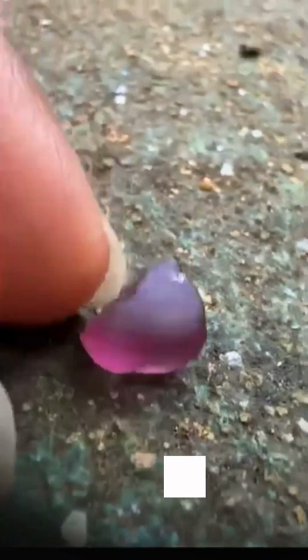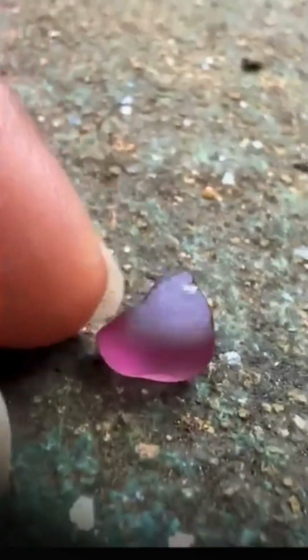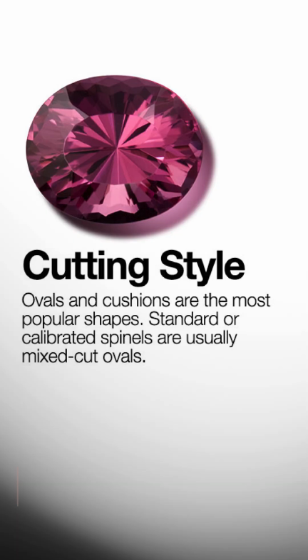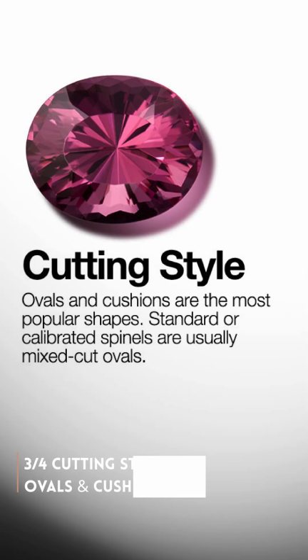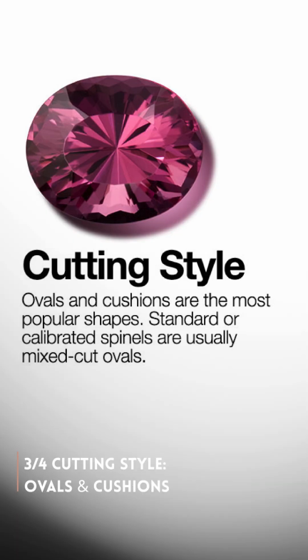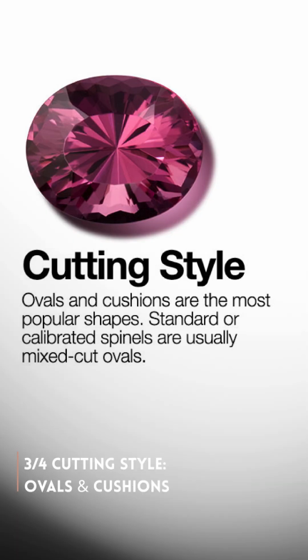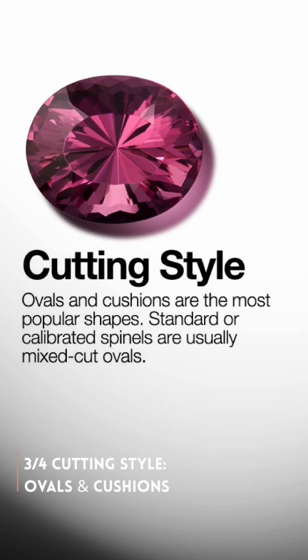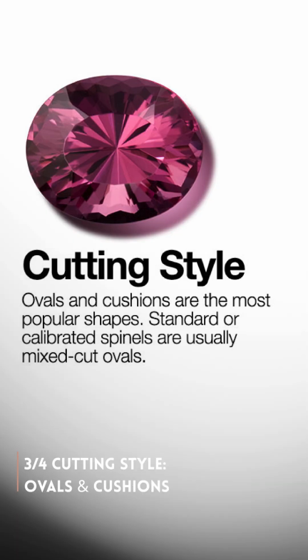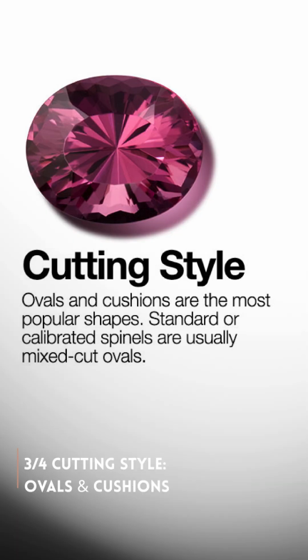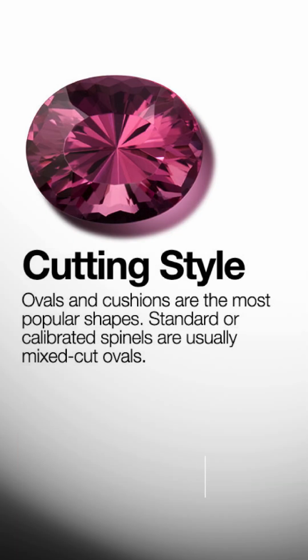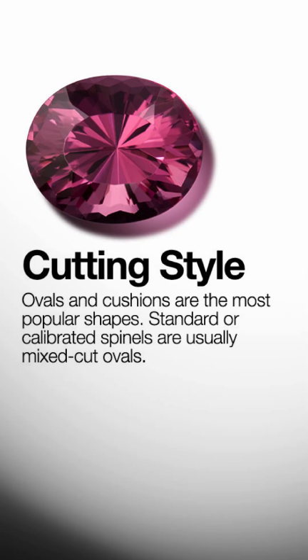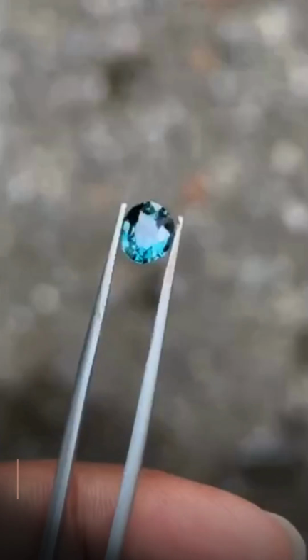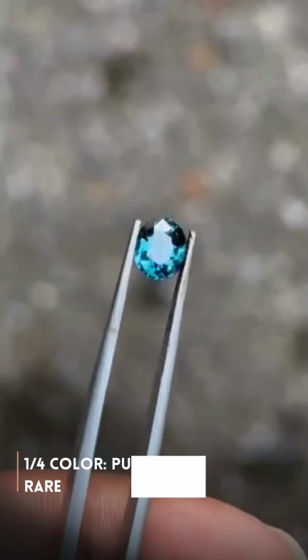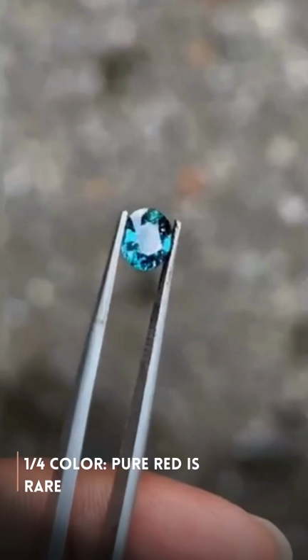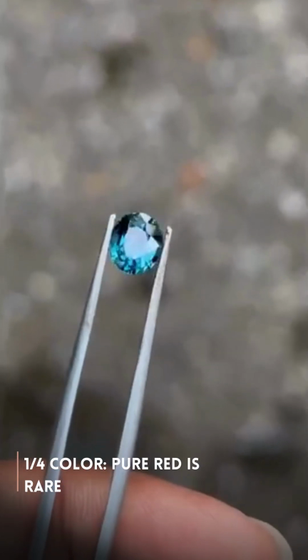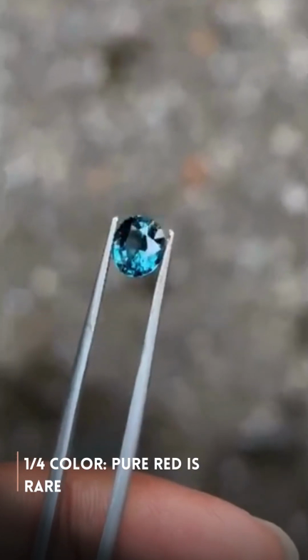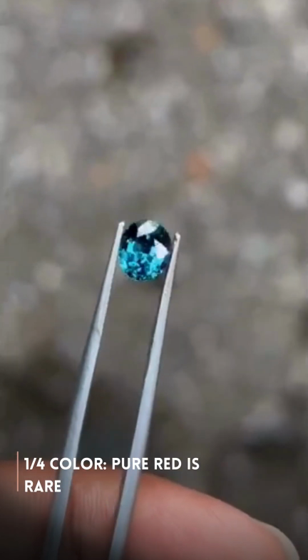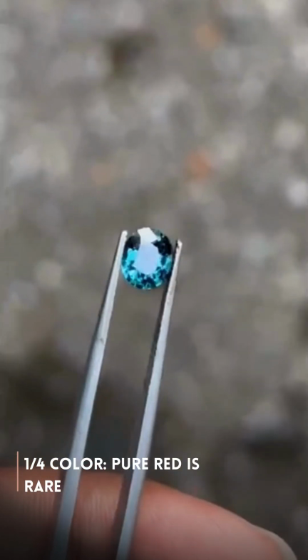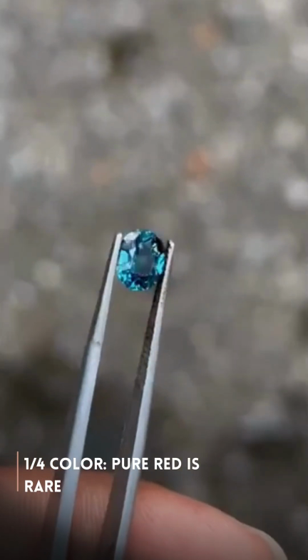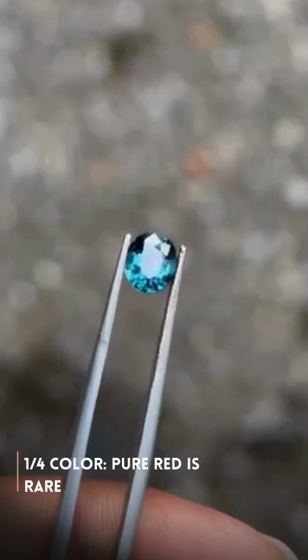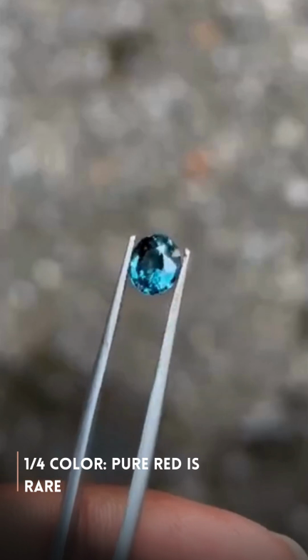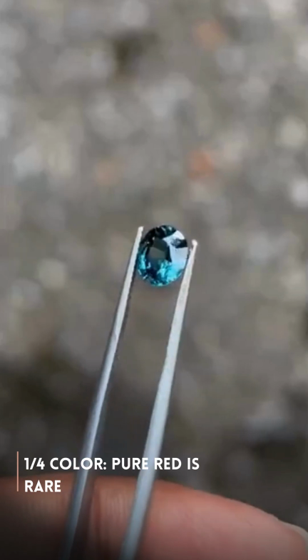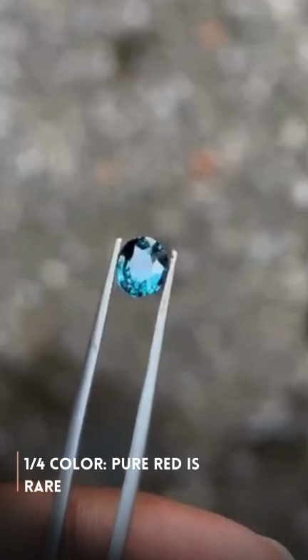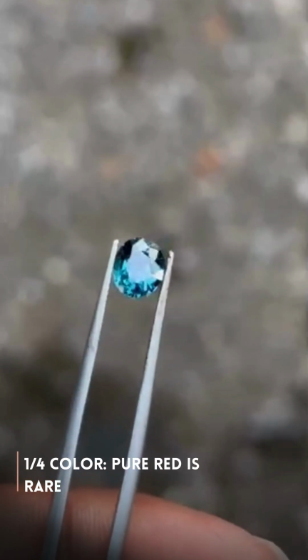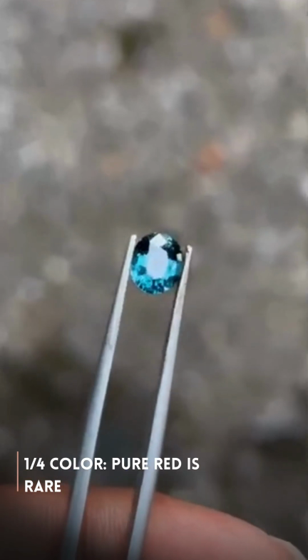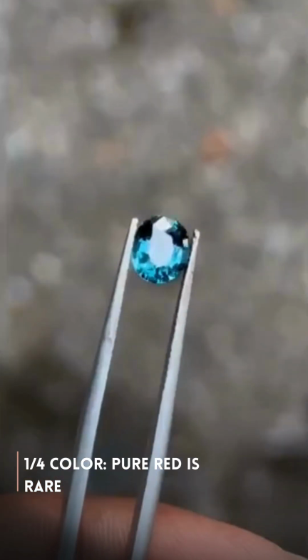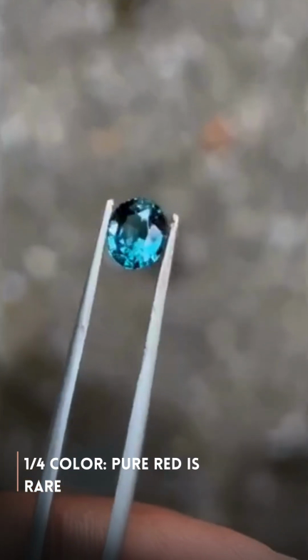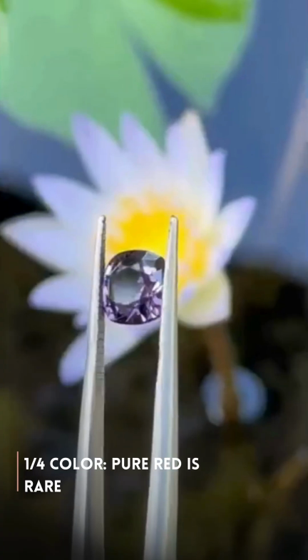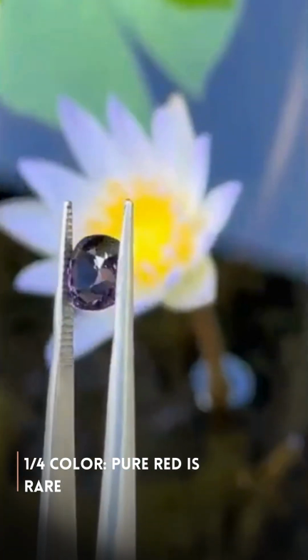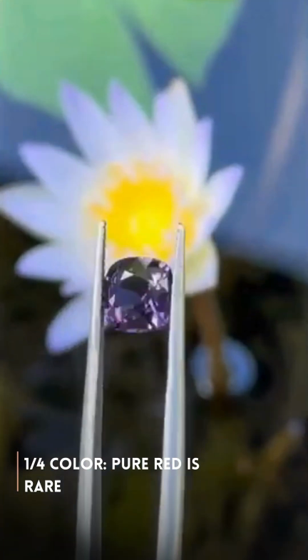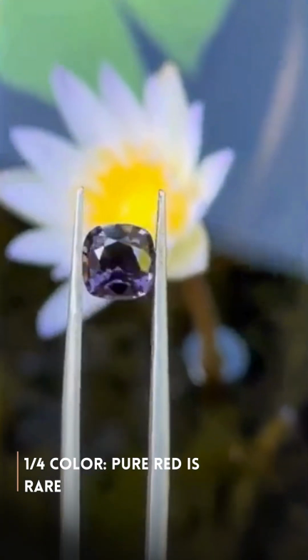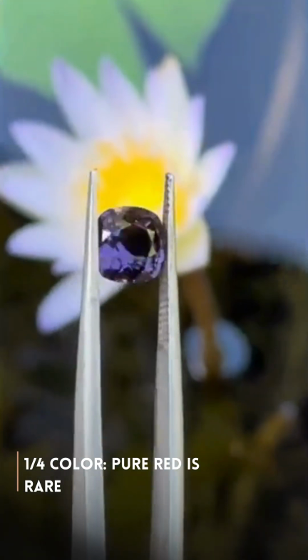Third, cutting style. The most popular shapes you'll see are ovals and cushions. A great cut maximizes the stone's sparkle.